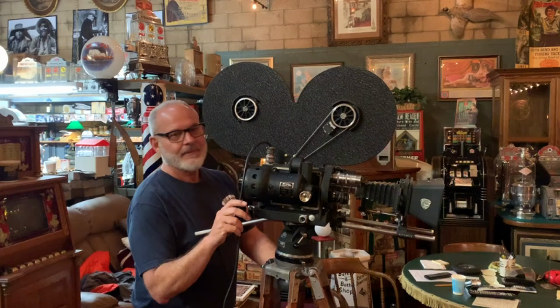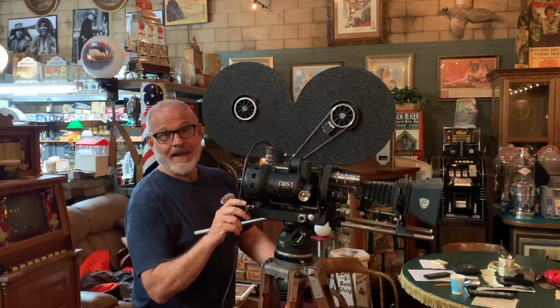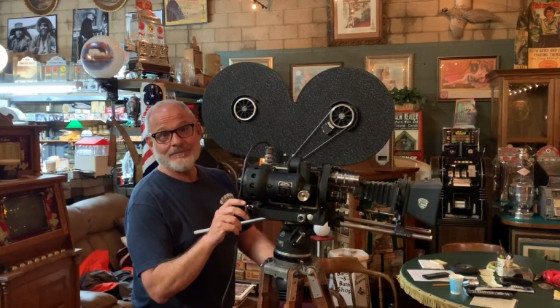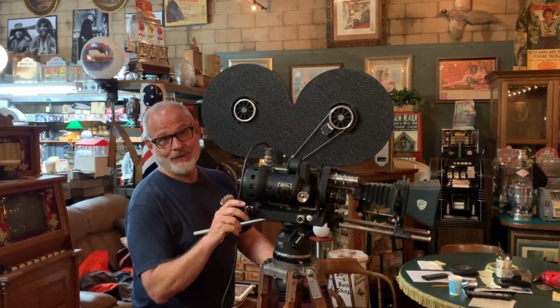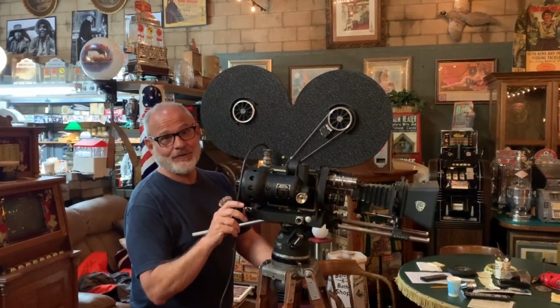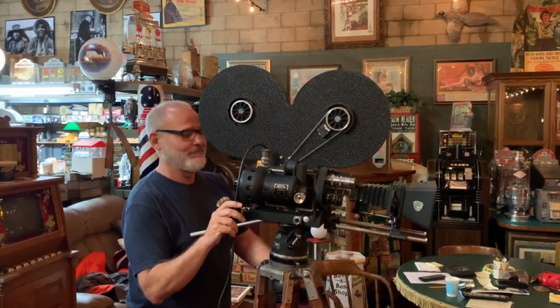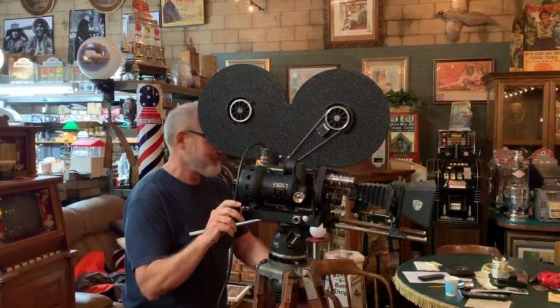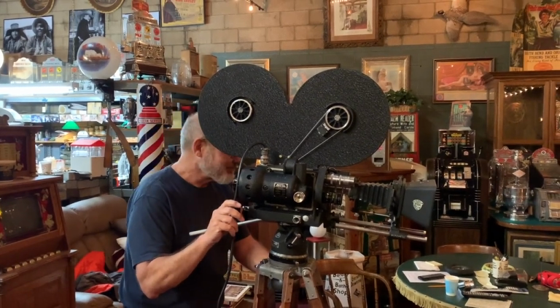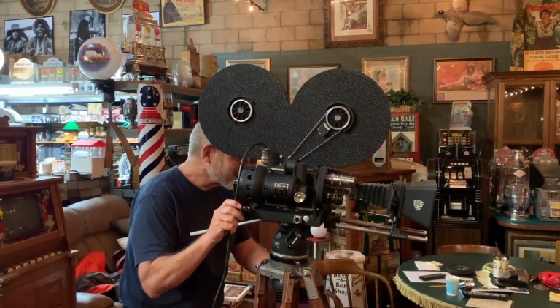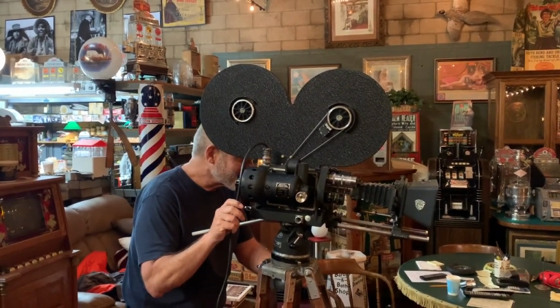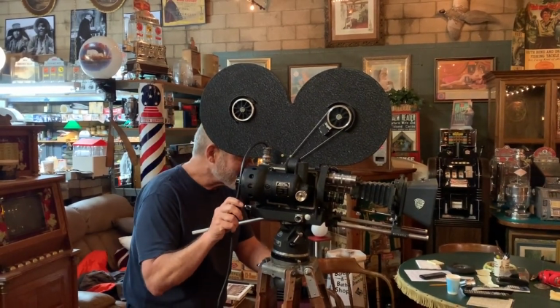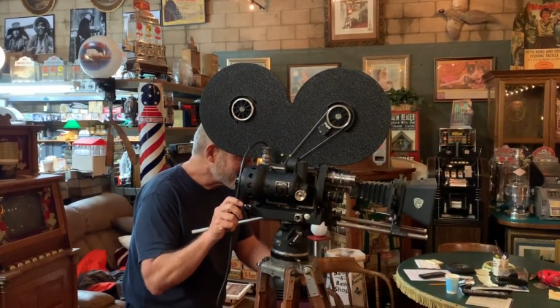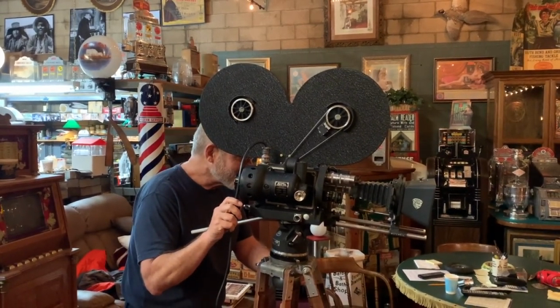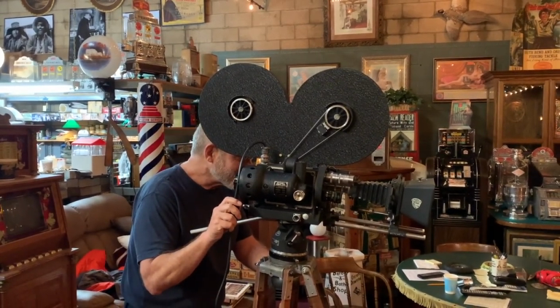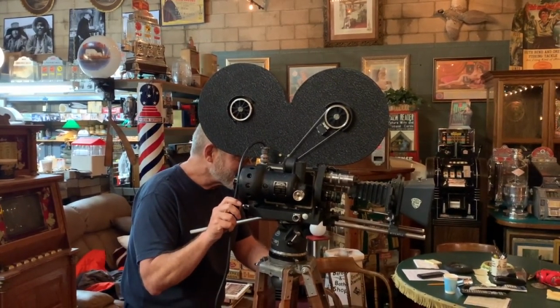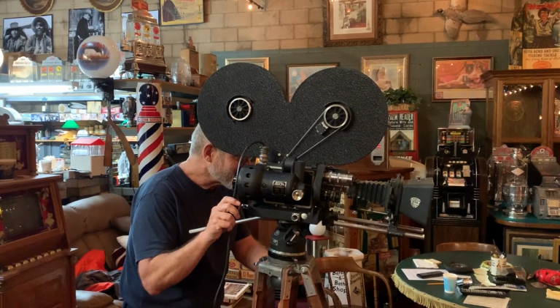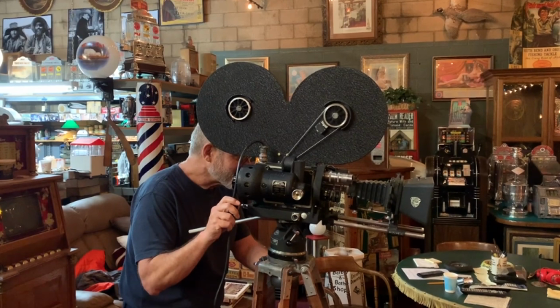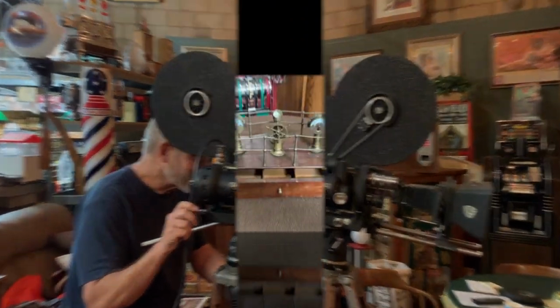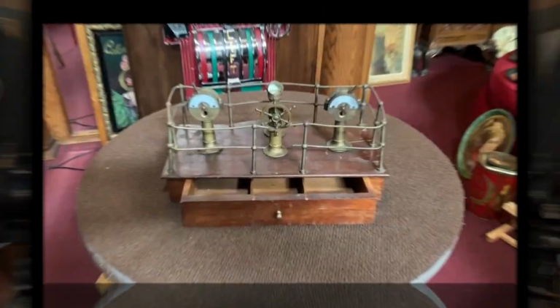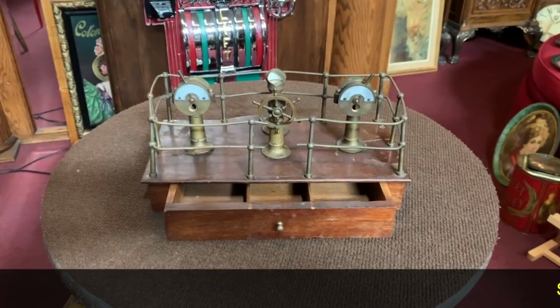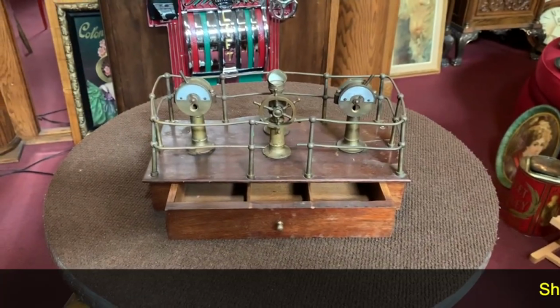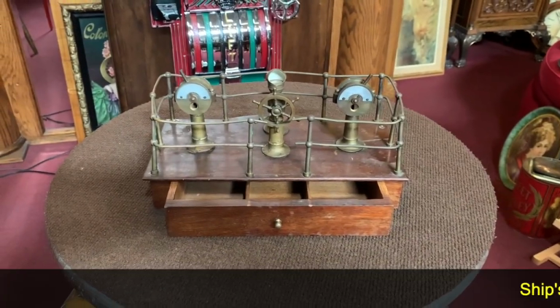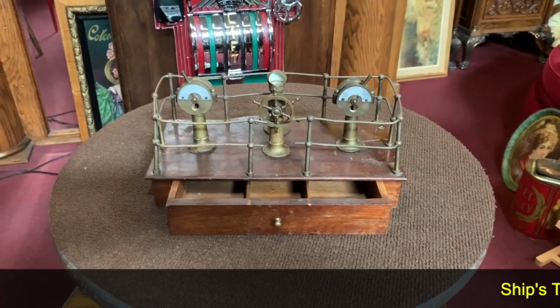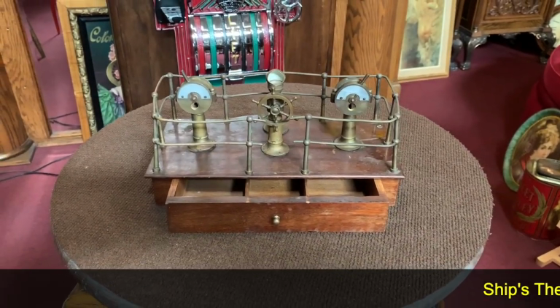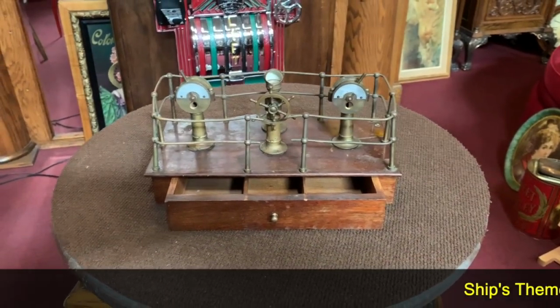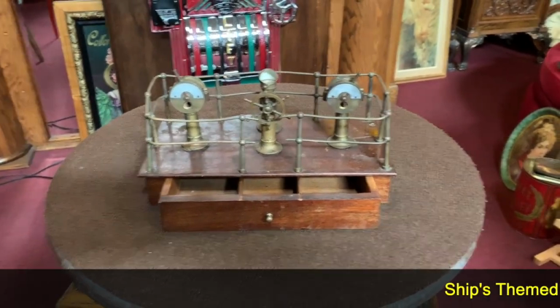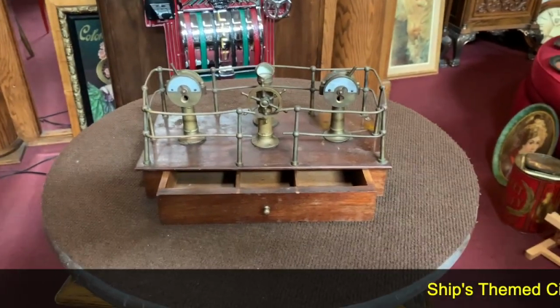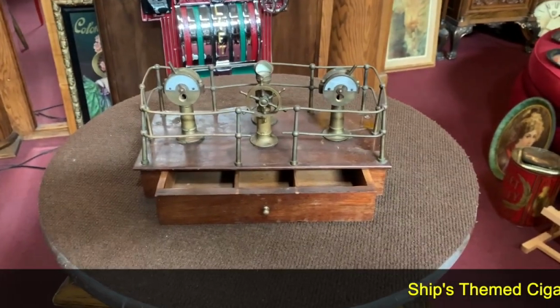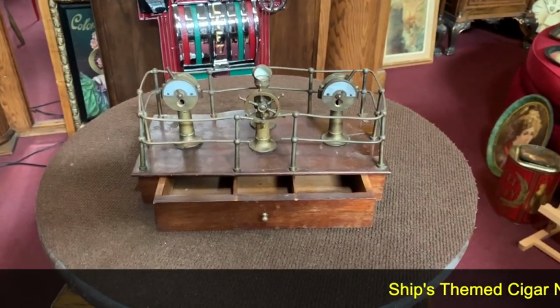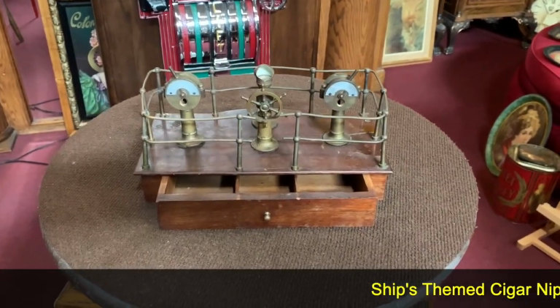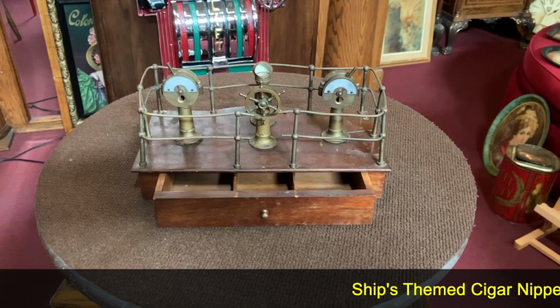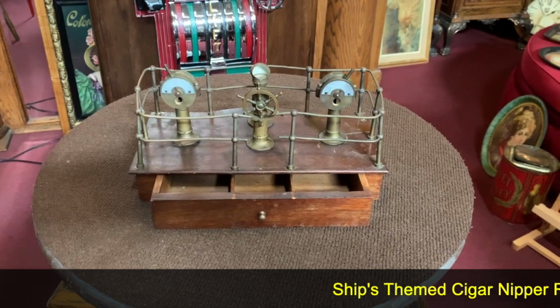Hey everyone, enjoy the show. Jeff from Antiques Network, how are you doing? Hope you had a nice weekend. I sure did watching my kids play volleyball.